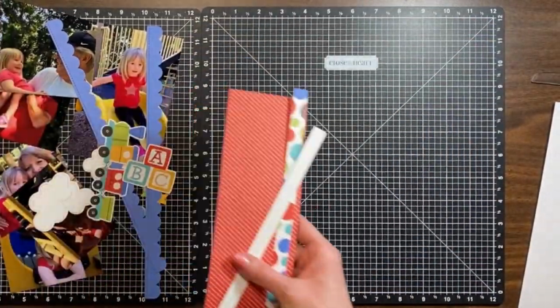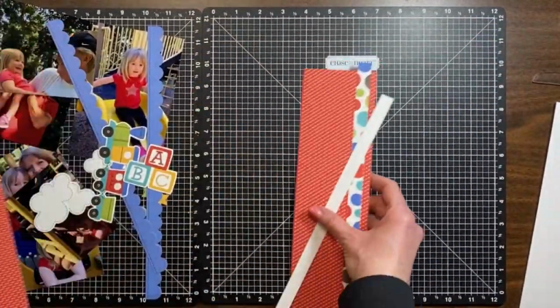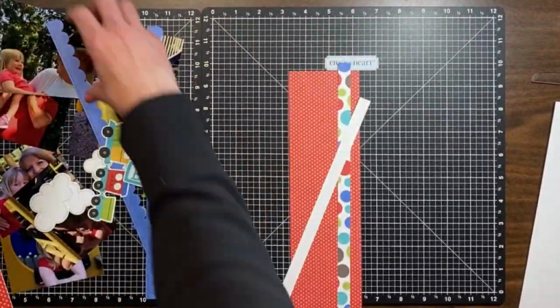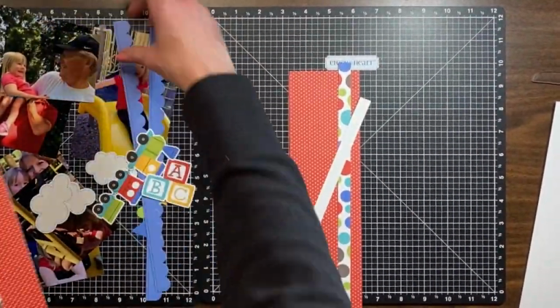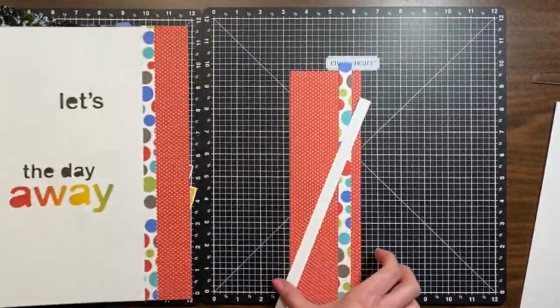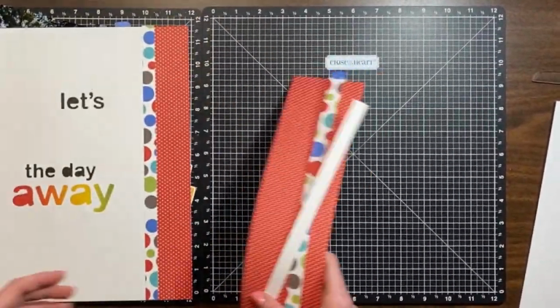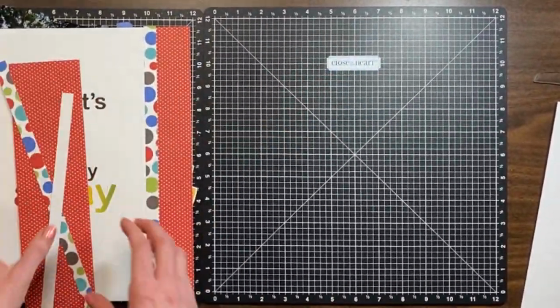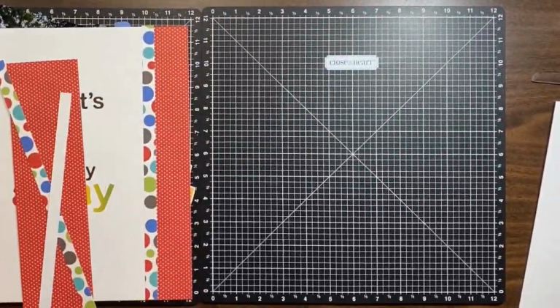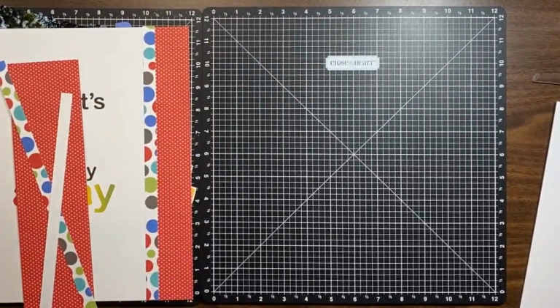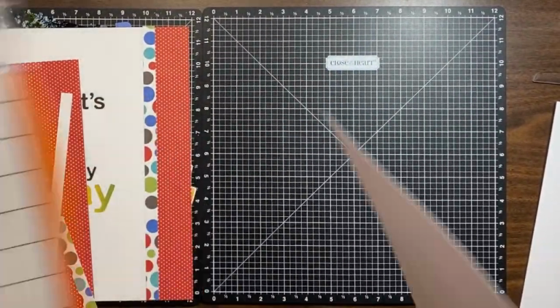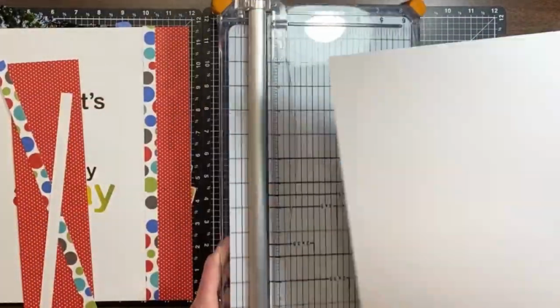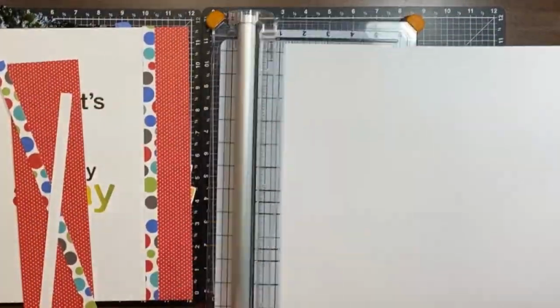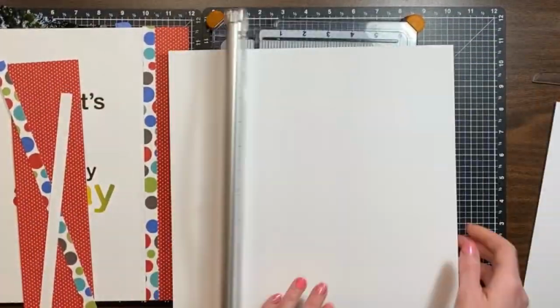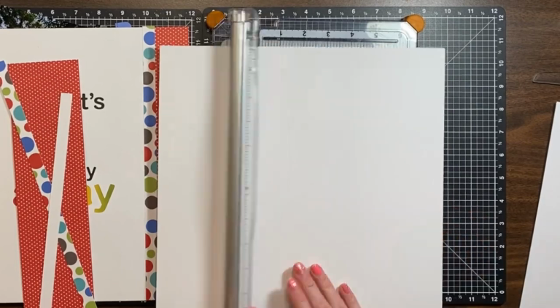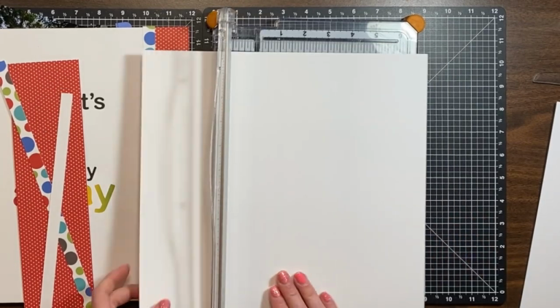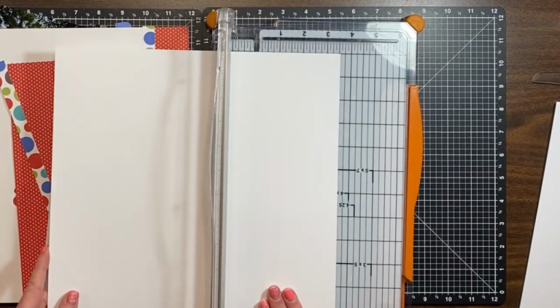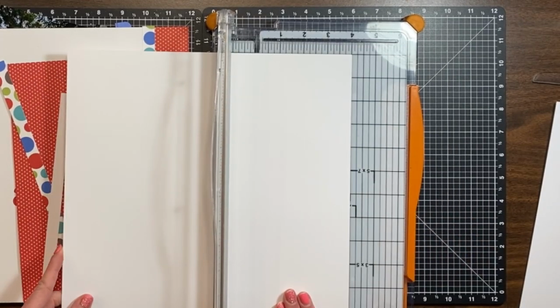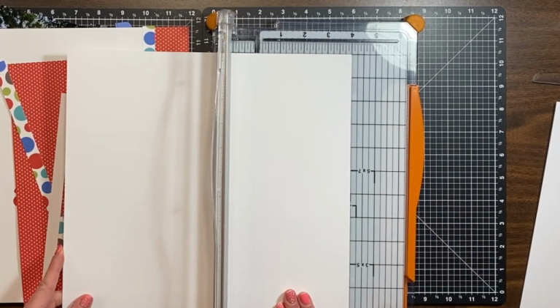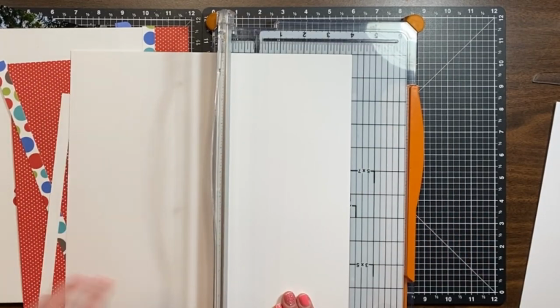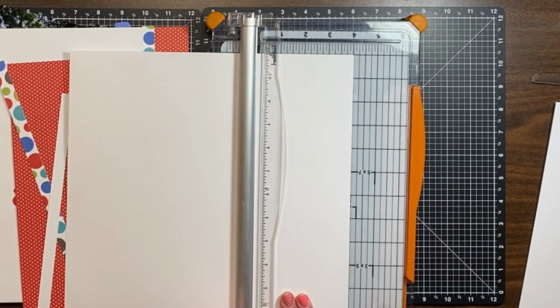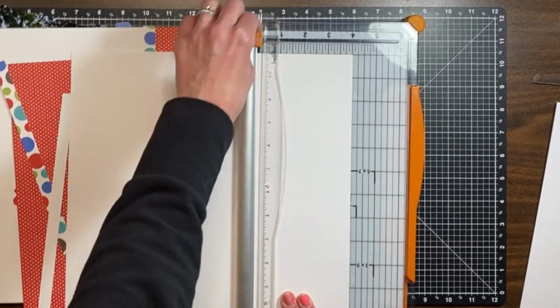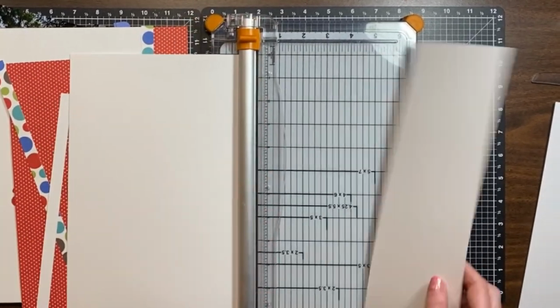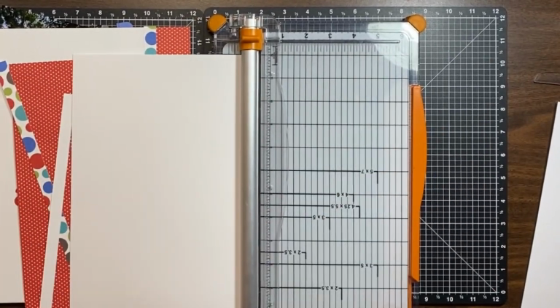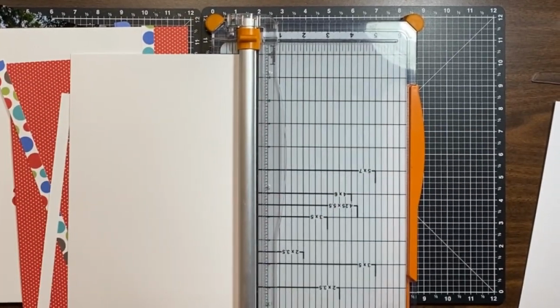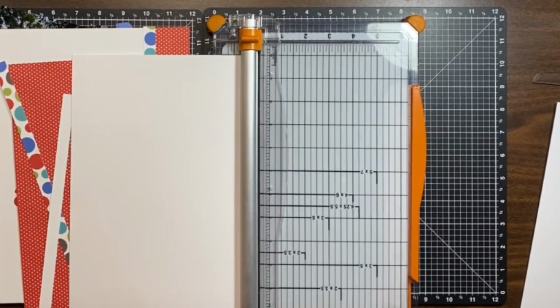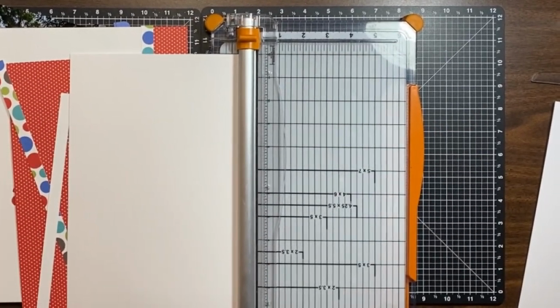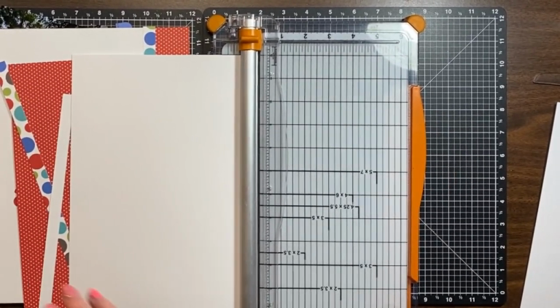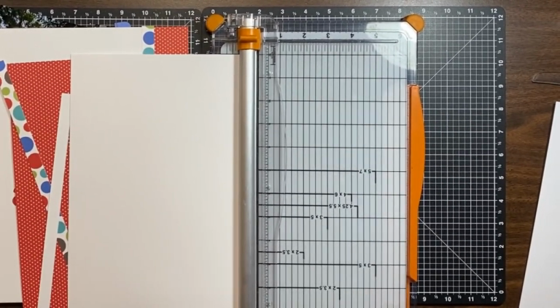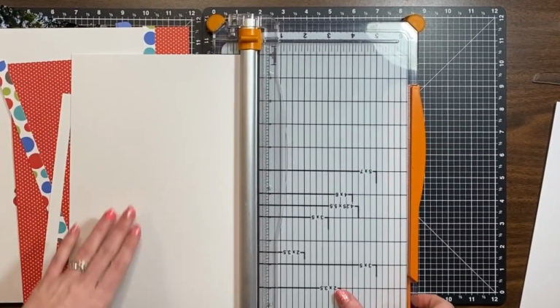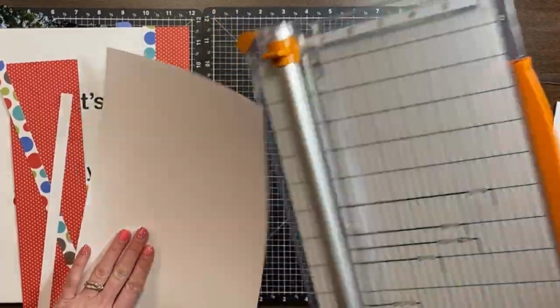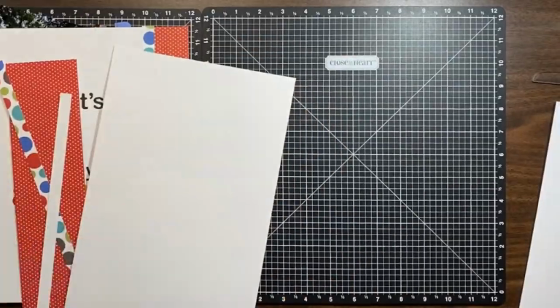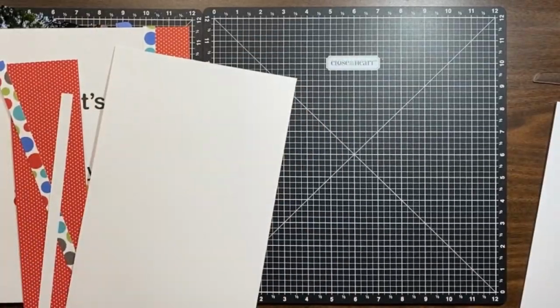By the way, I'm sorry that this is a little bit jiggly. I was at a retreat and someone was using a Cricut so it was kind of shaking the table a little bit, so I hope you're not getting too dizzy.